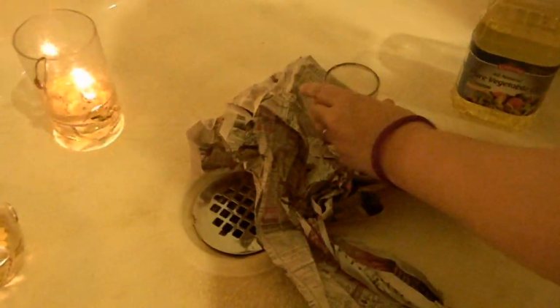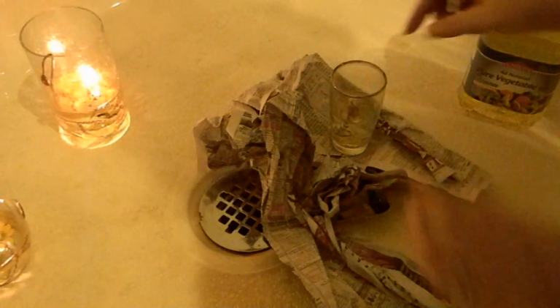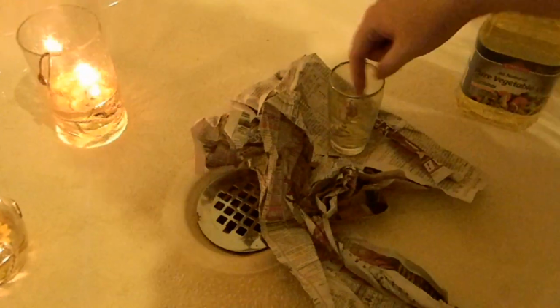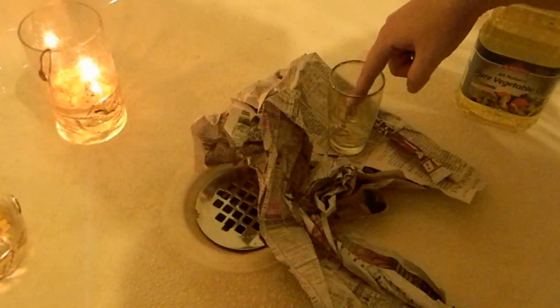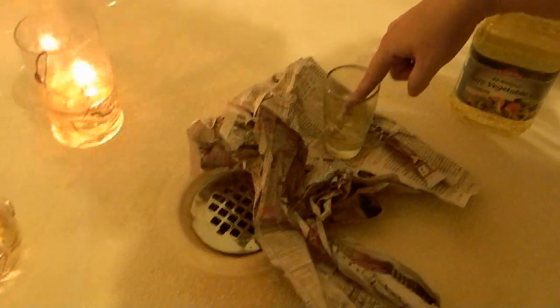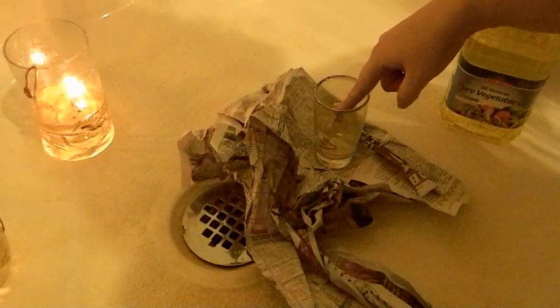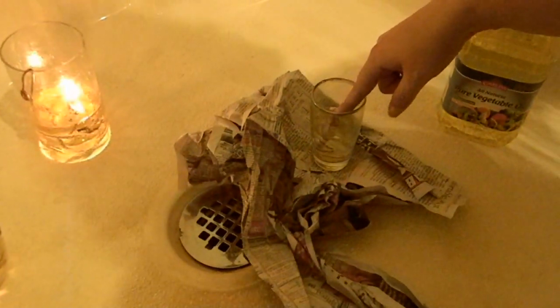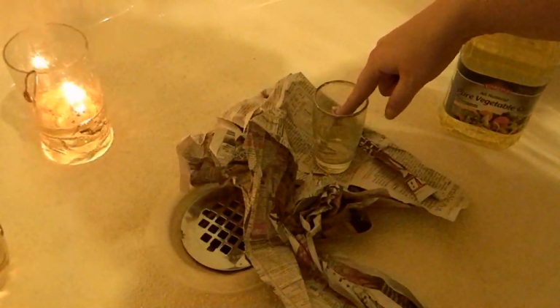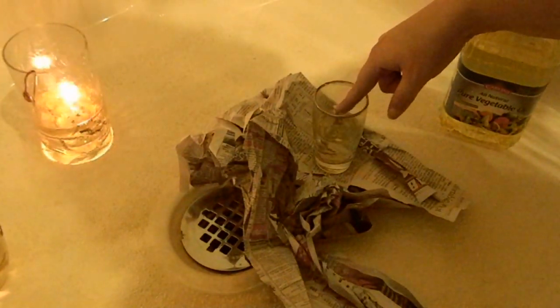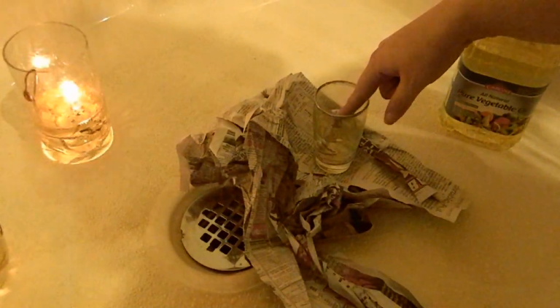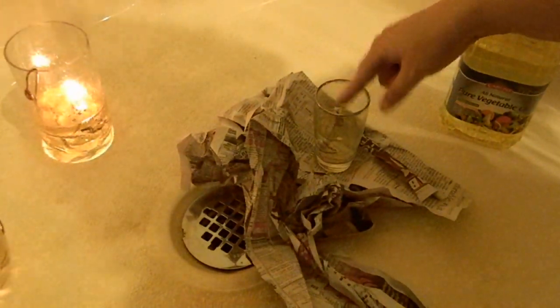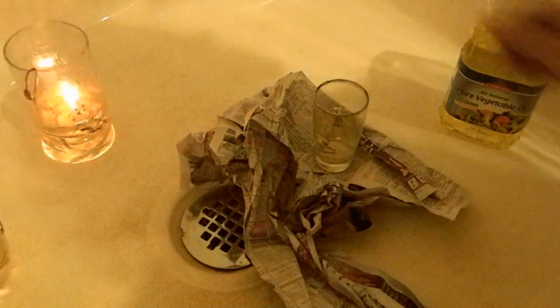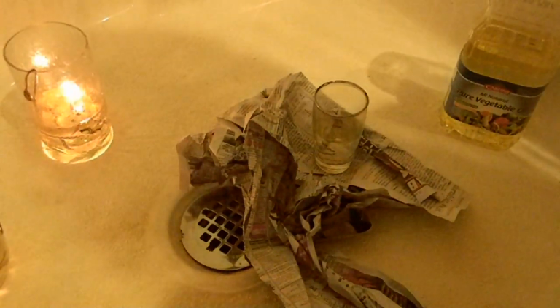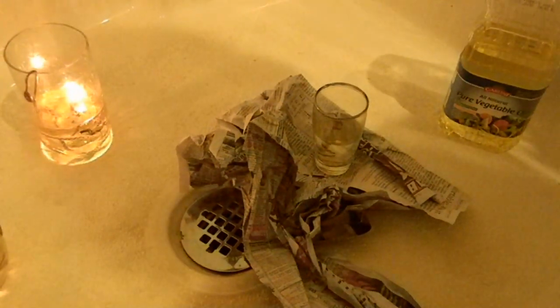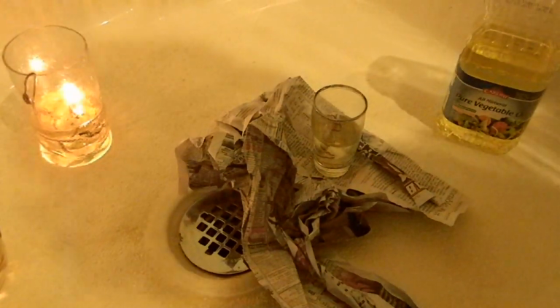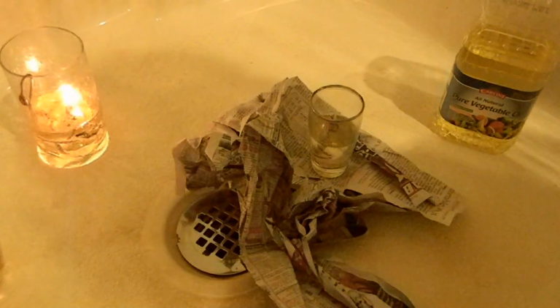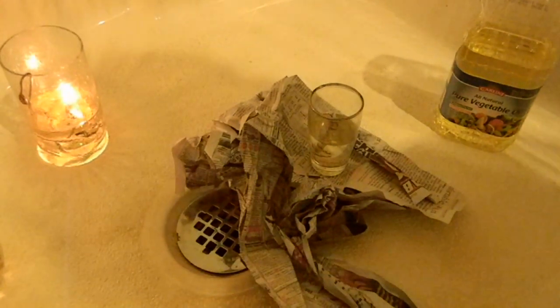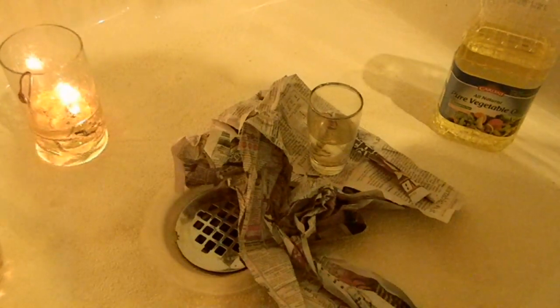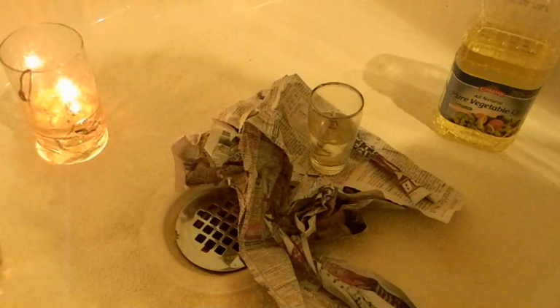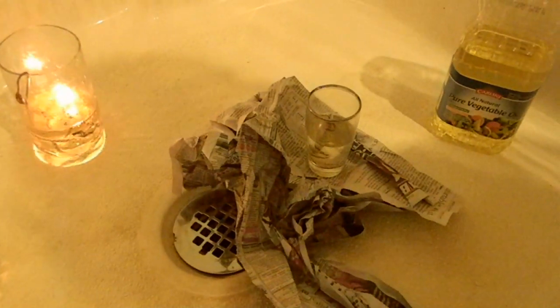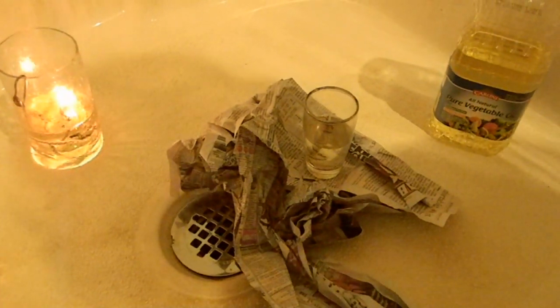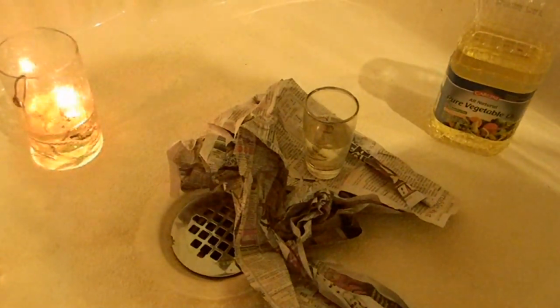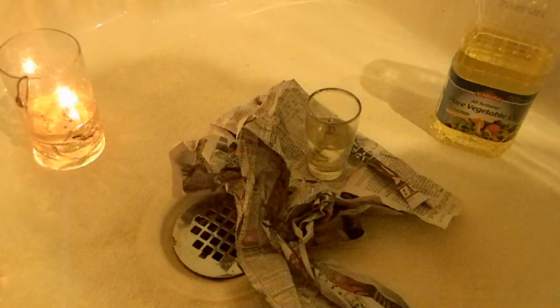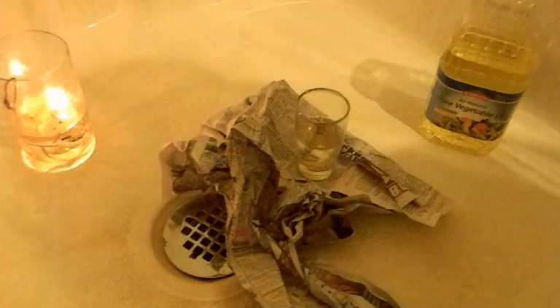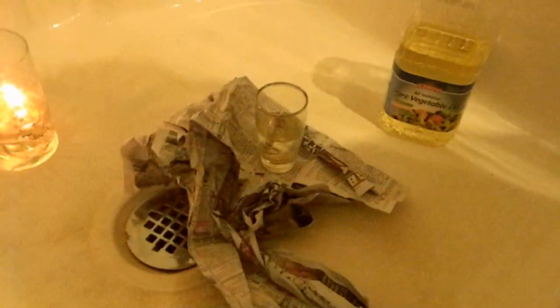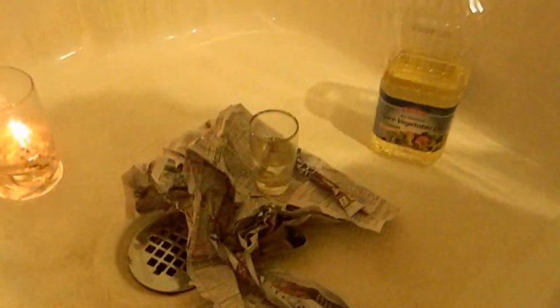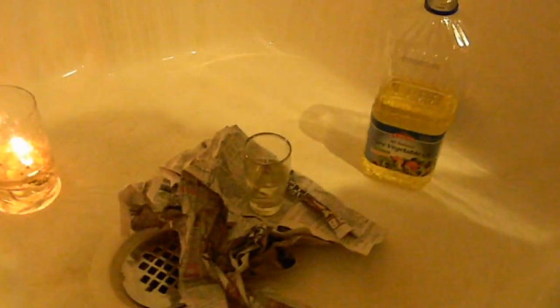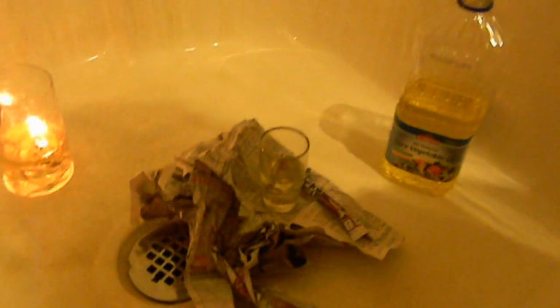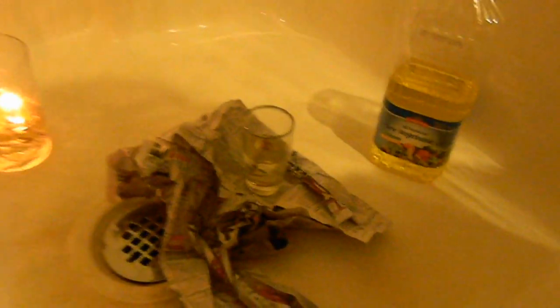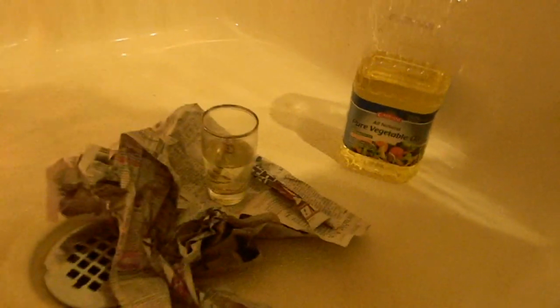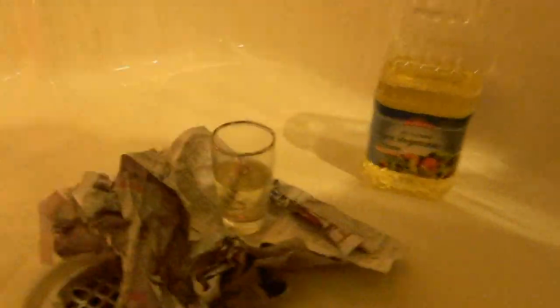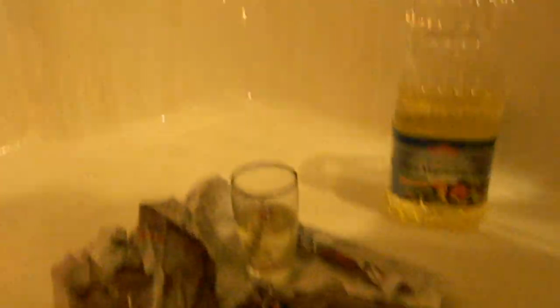Now, since this one has never been lit before and I didn't previously soak the wick — because I'm going to make sure that you guys know that it's only vegetable oil in here — it might be a little hard to light, so we'll see.